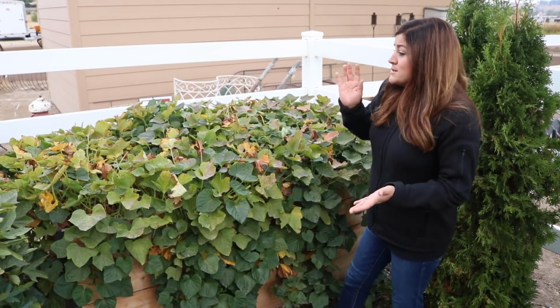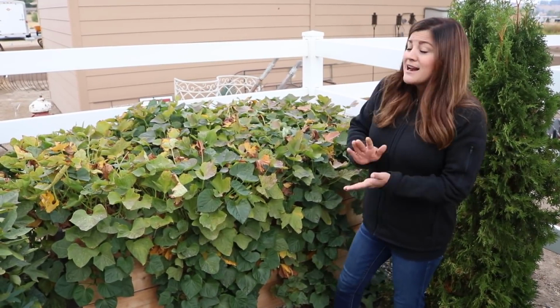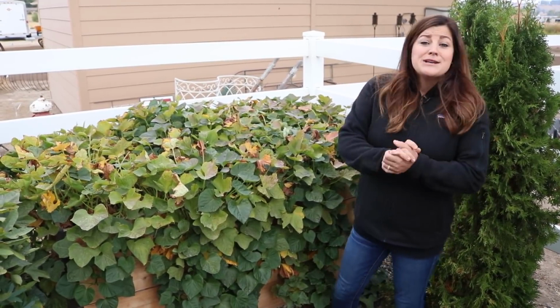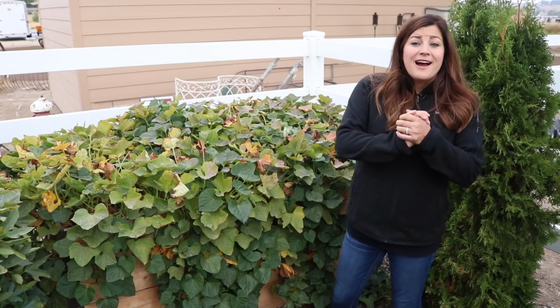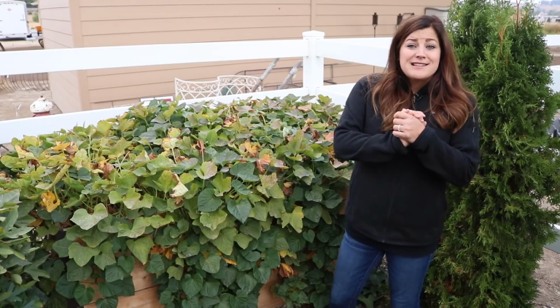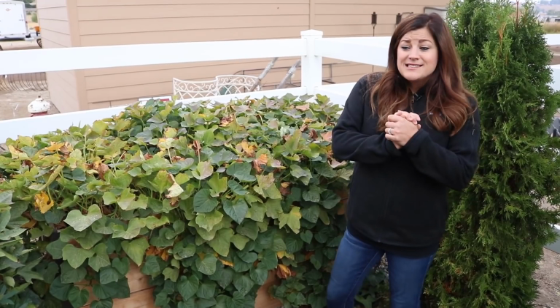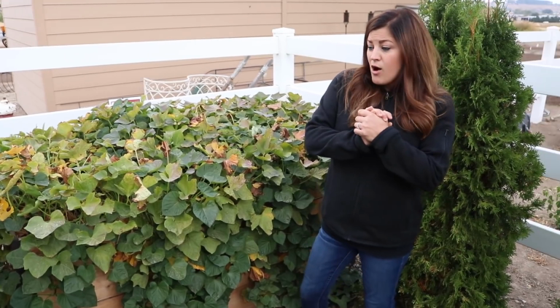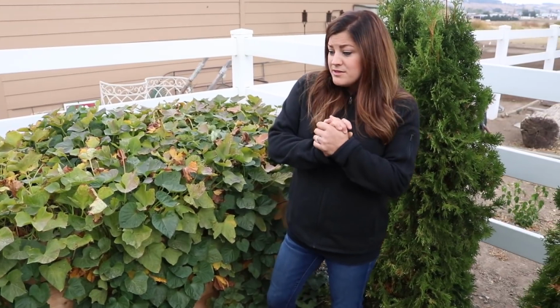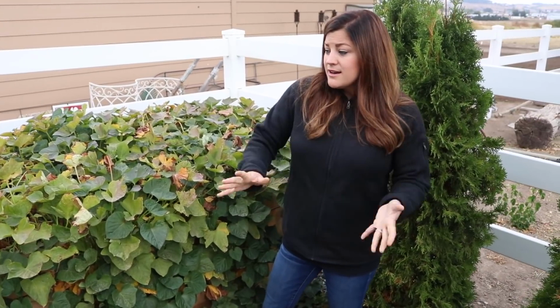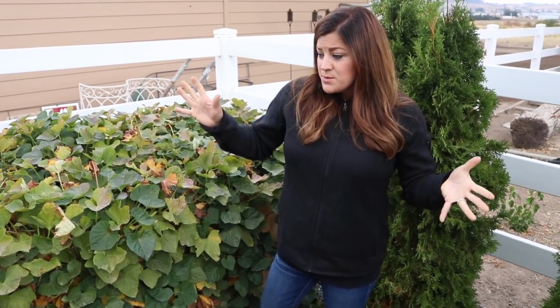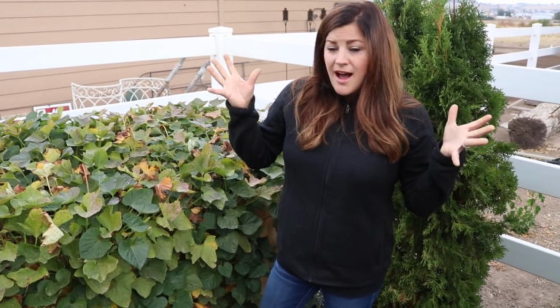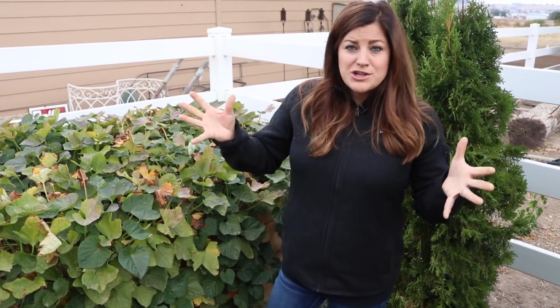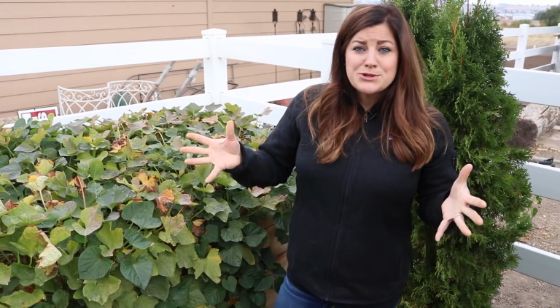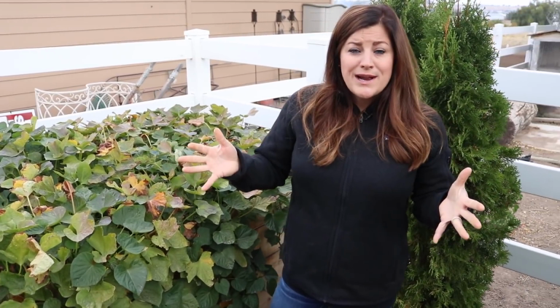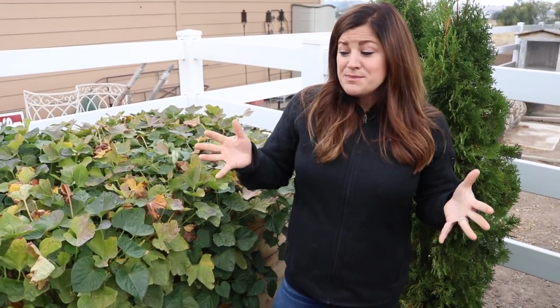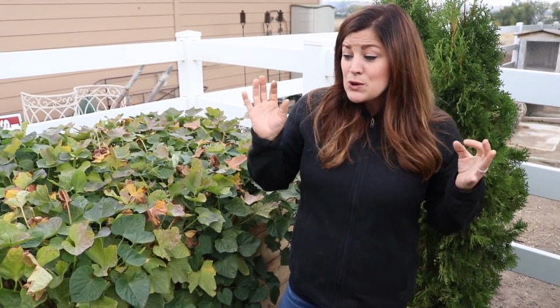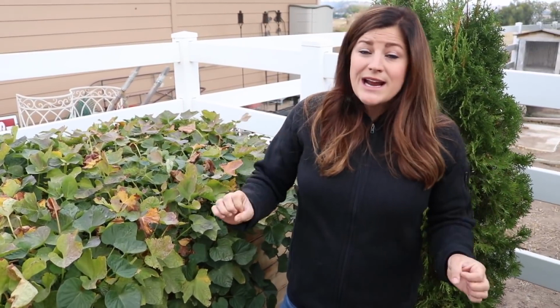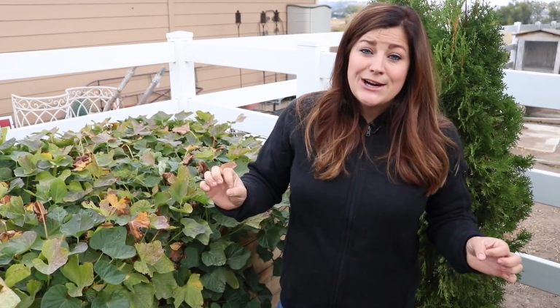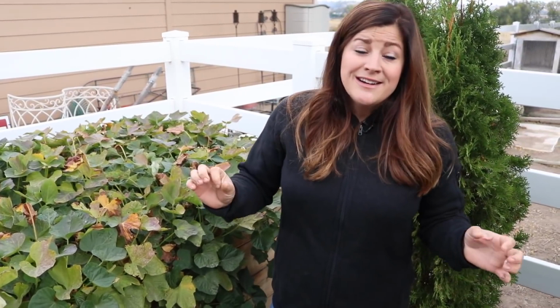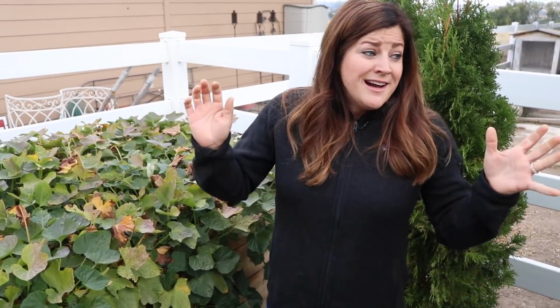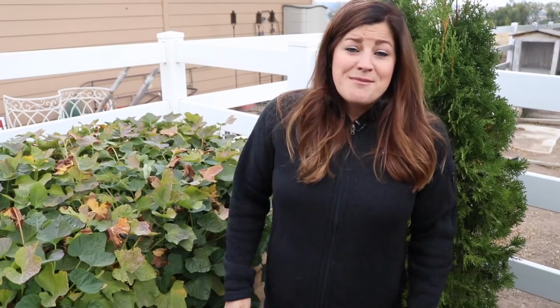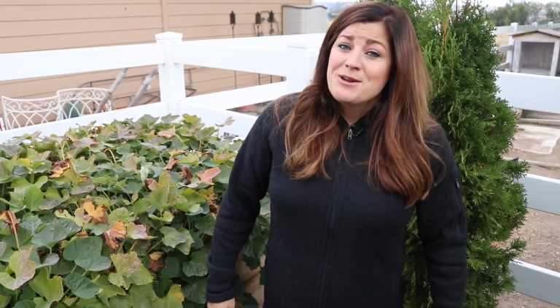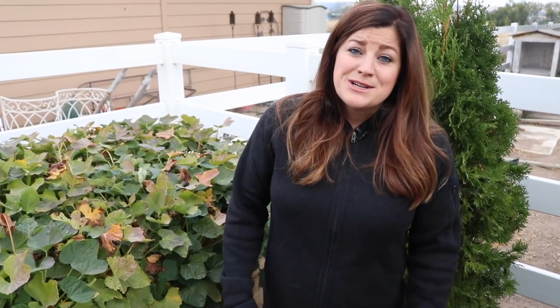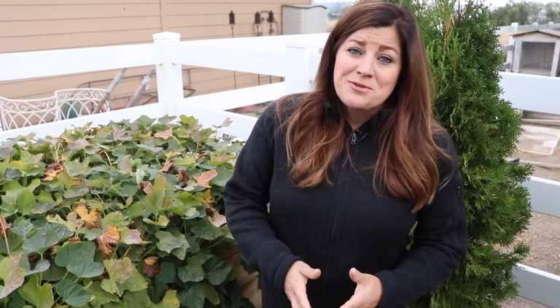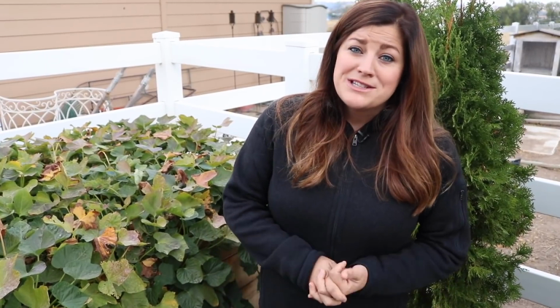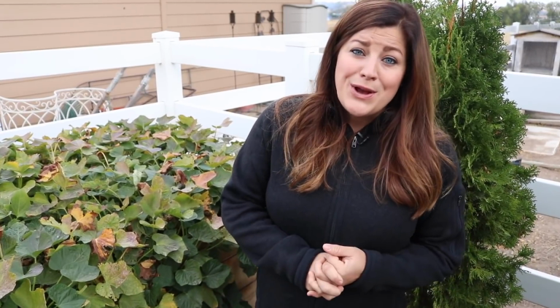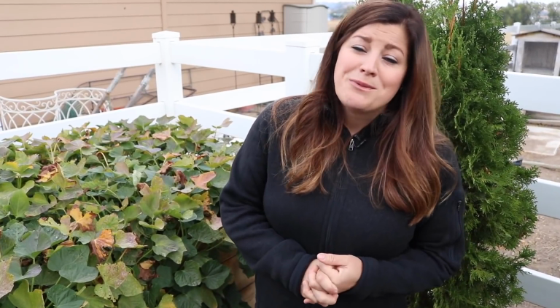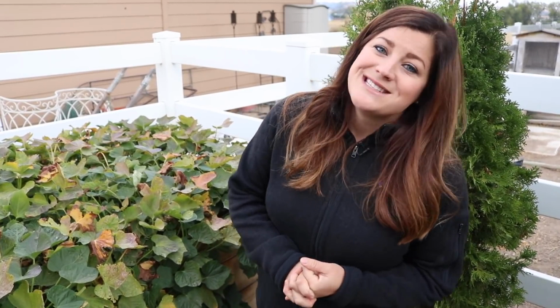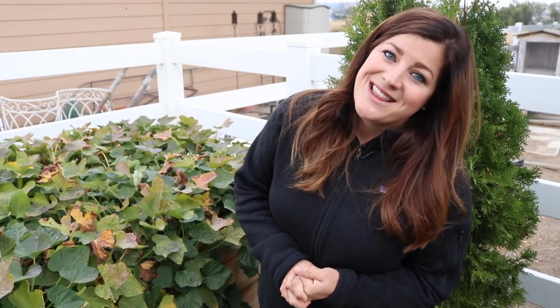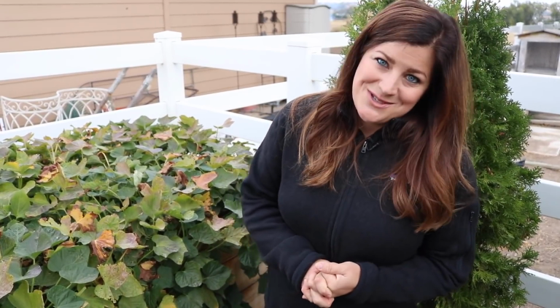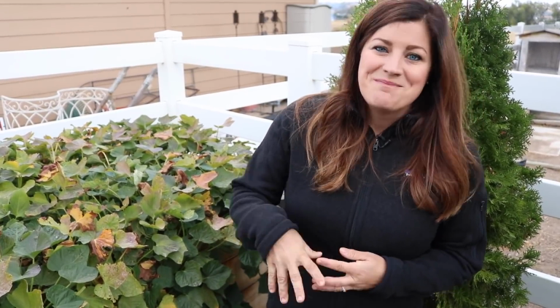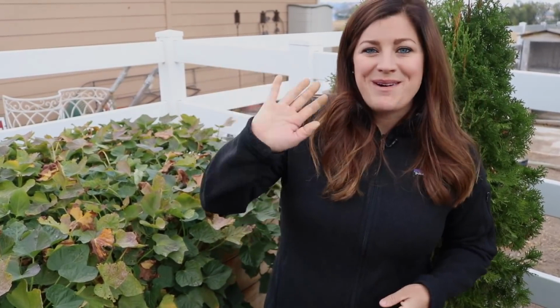That is all of the areas where I have vegetables growing. It's been a great year. Thank you so much for watching this video and we will see you in the next one. Bye.